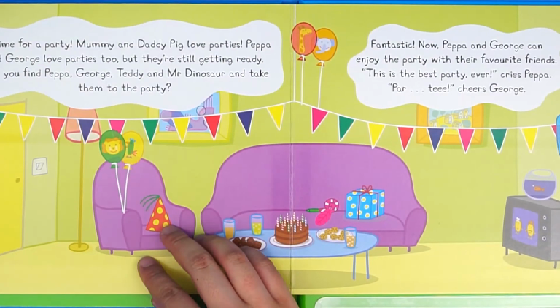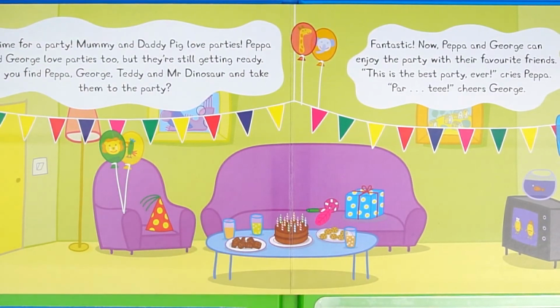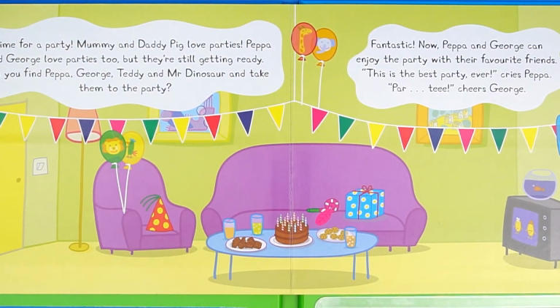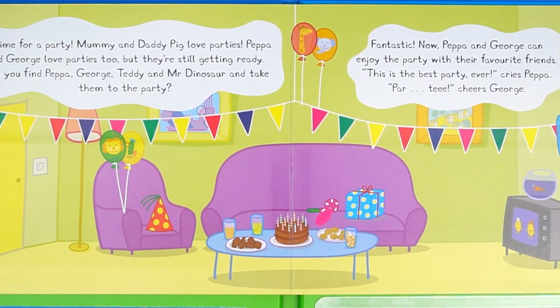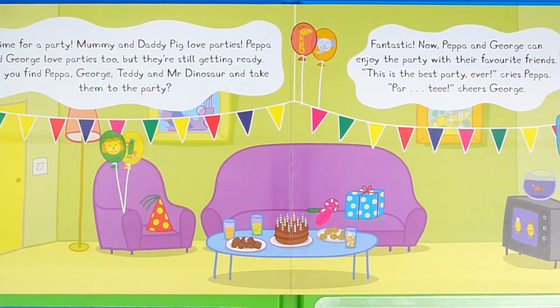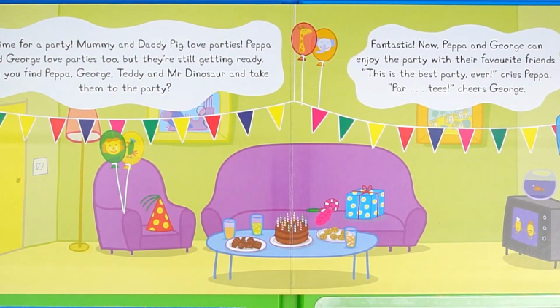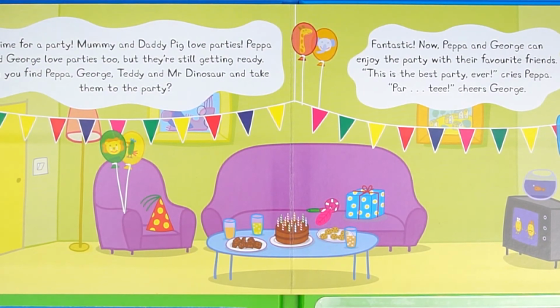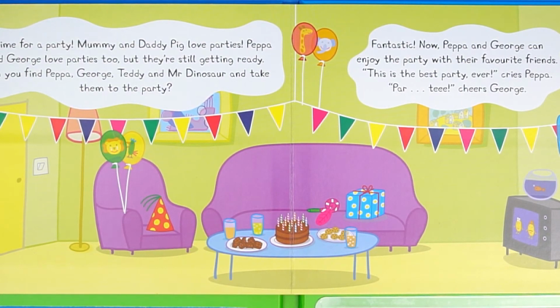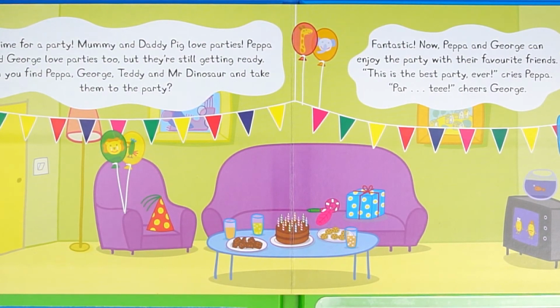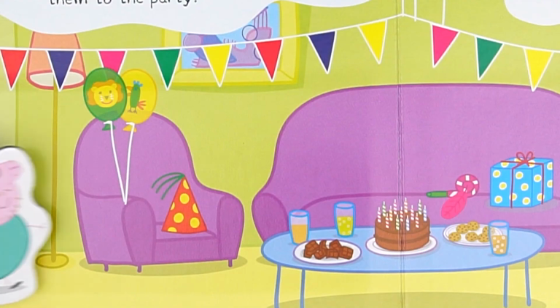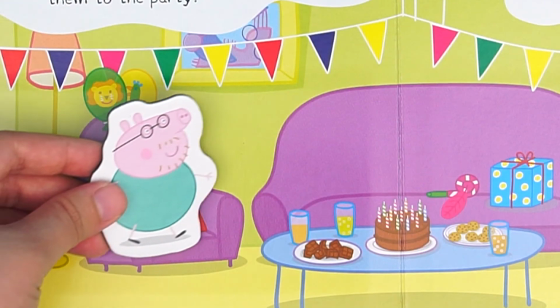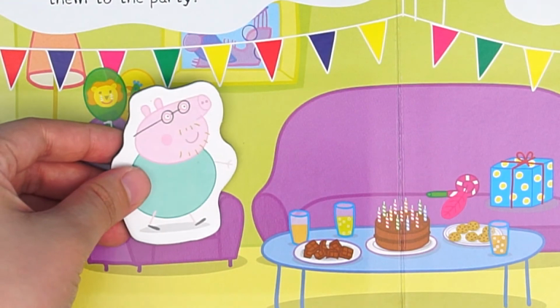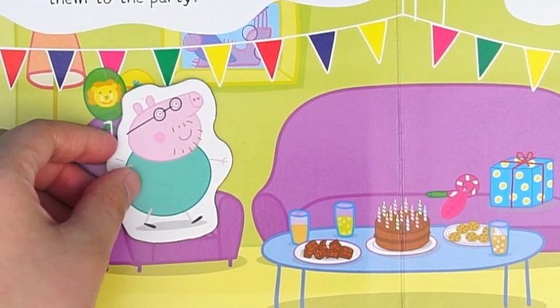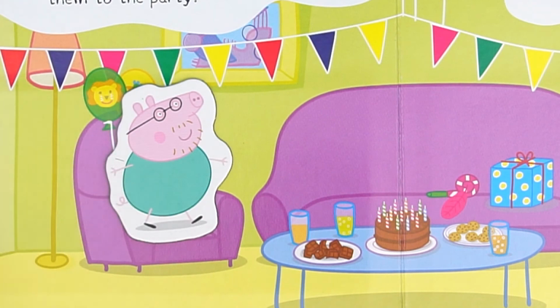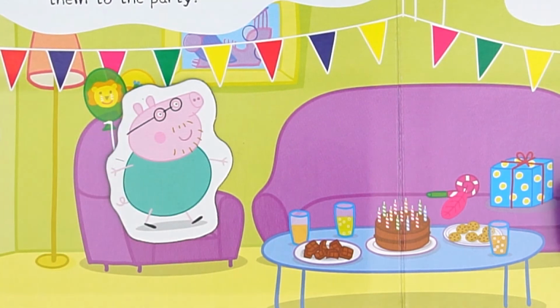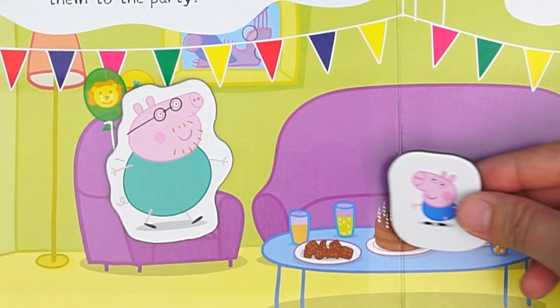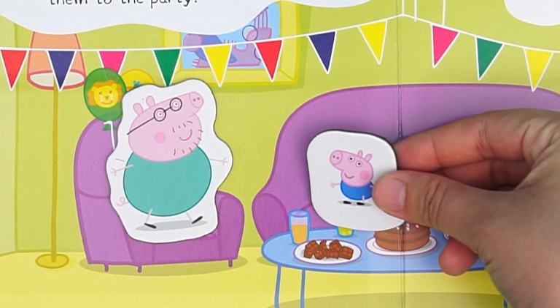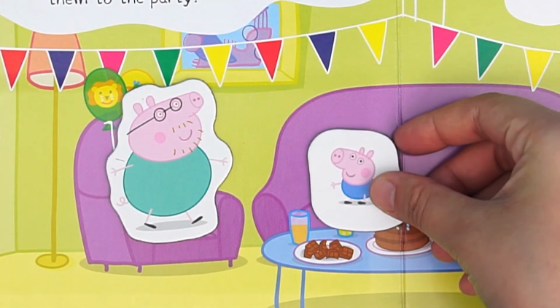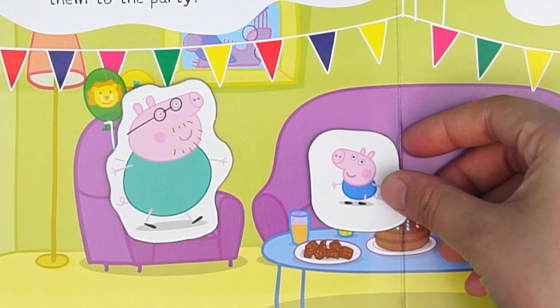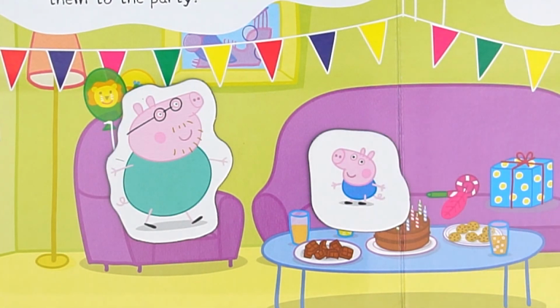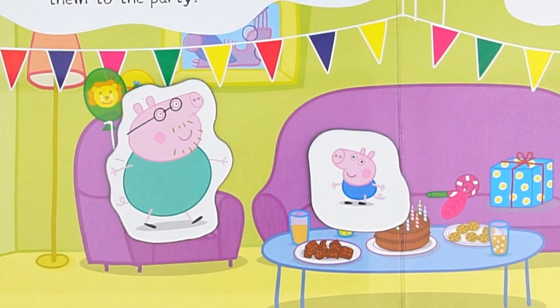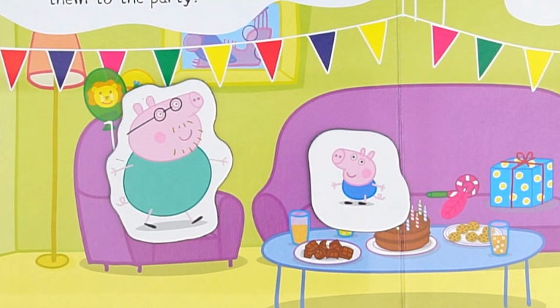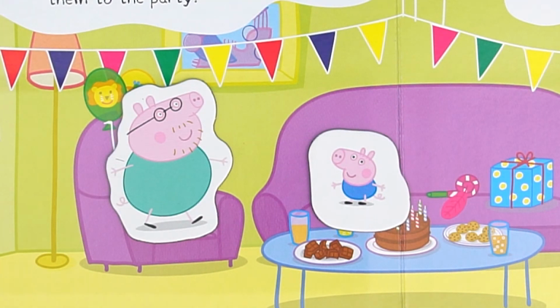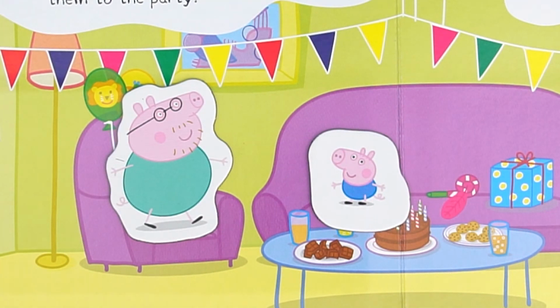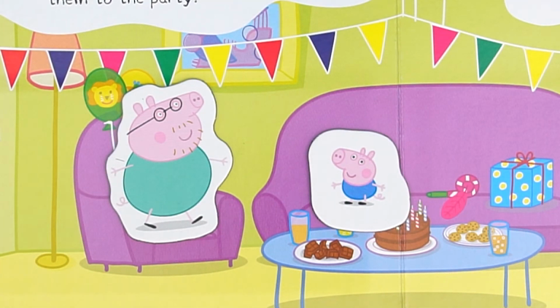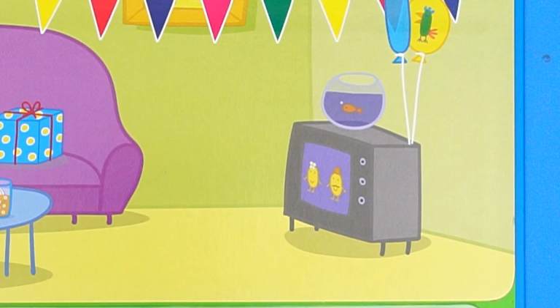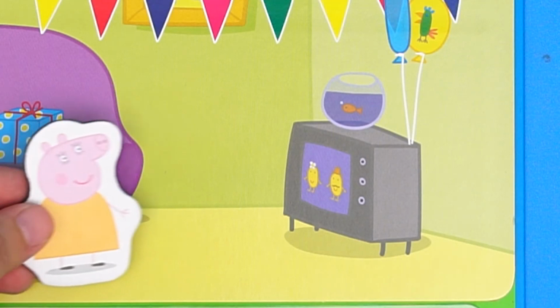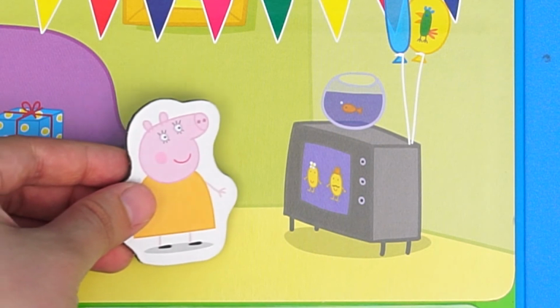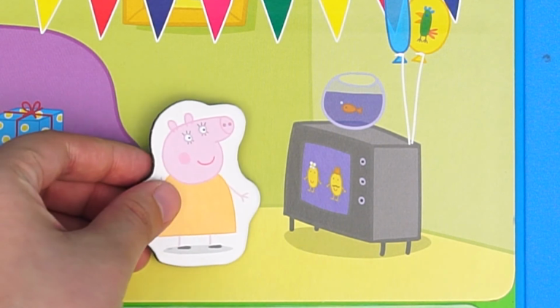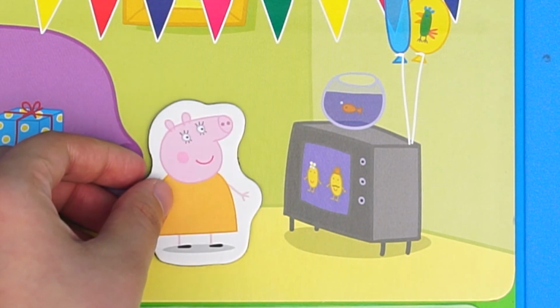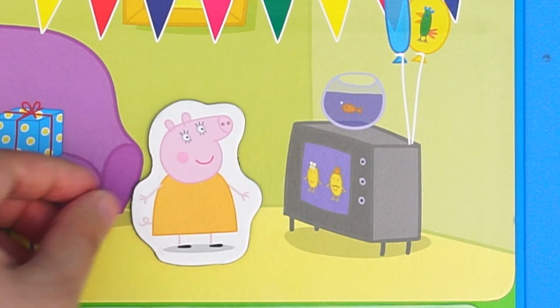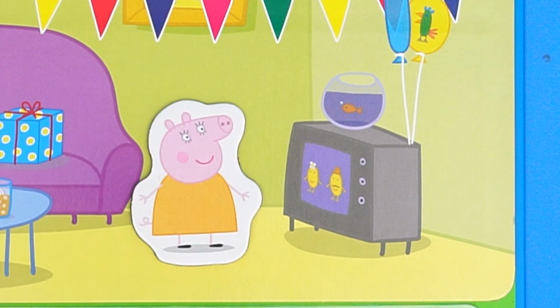This is Peppa Pig's living room. Daddy Pig is sitting here. George is sitting here. They are eating. Mommy Pig is watching TV here.